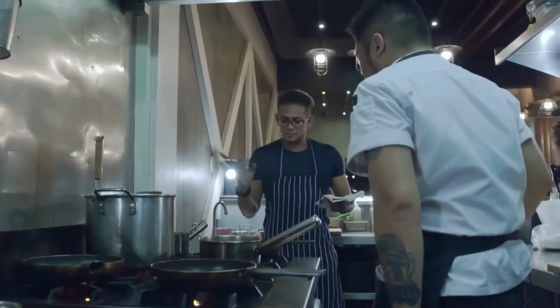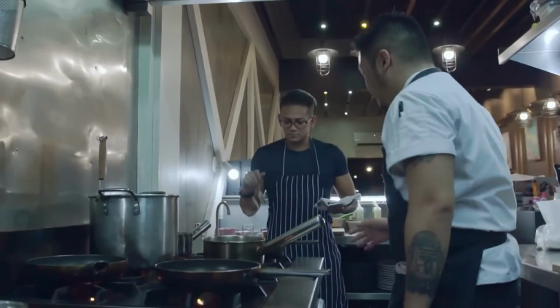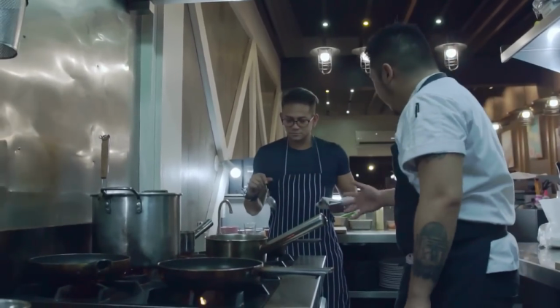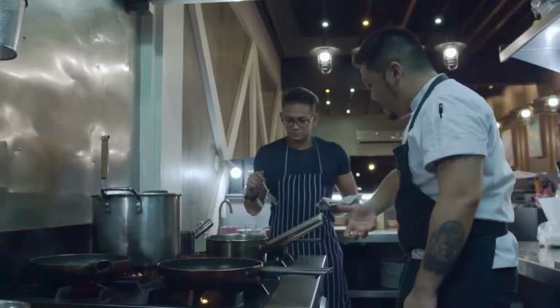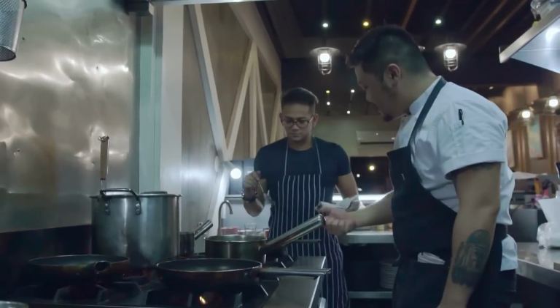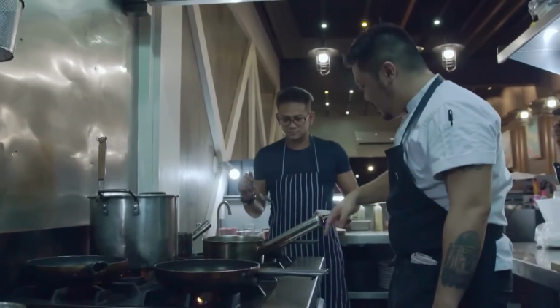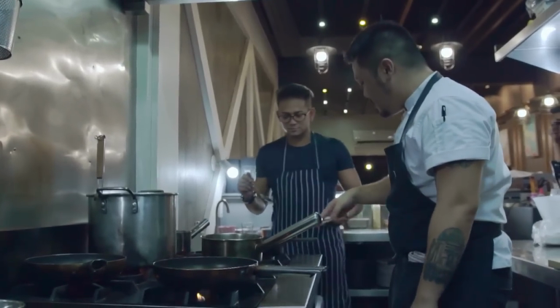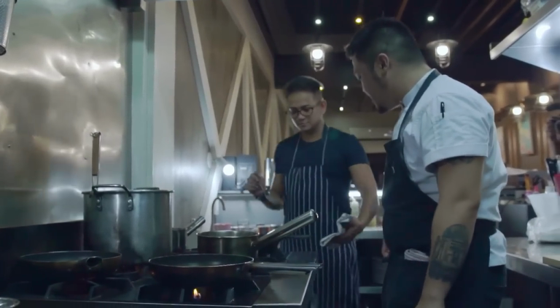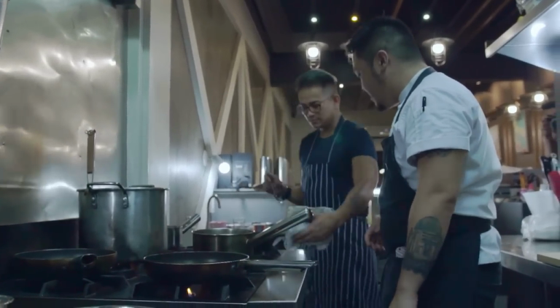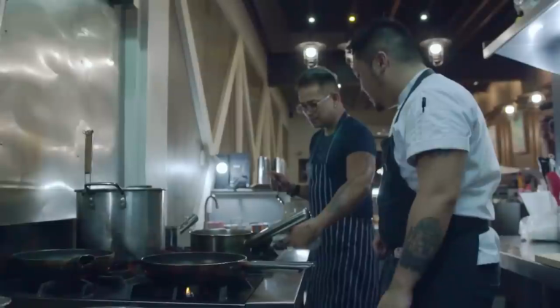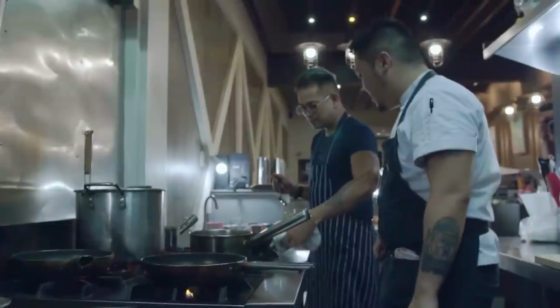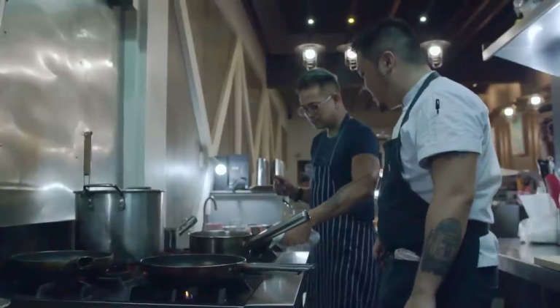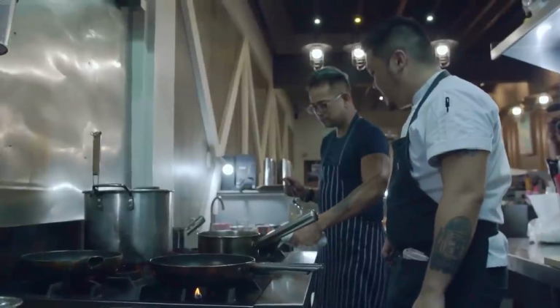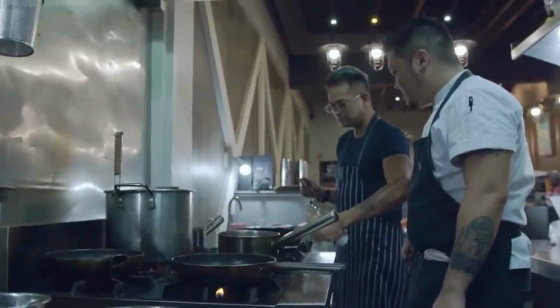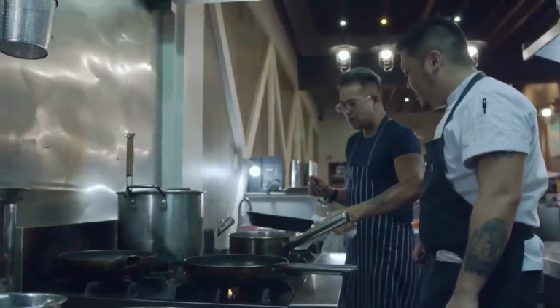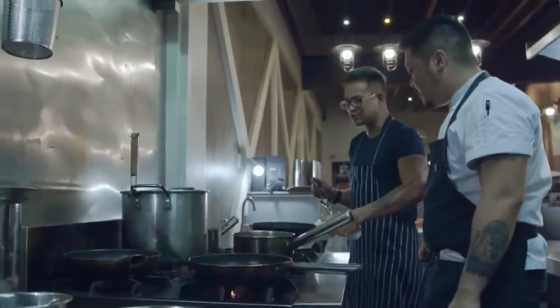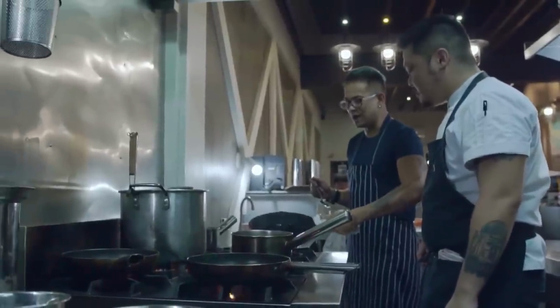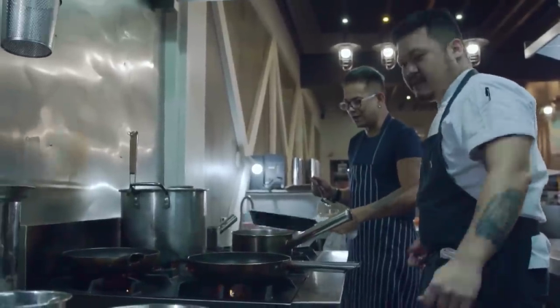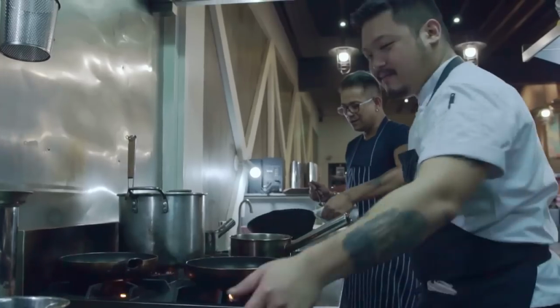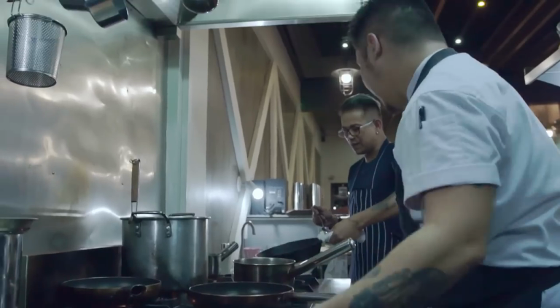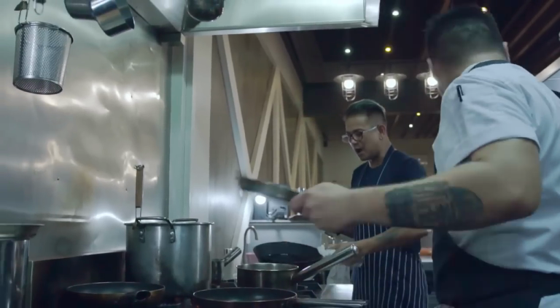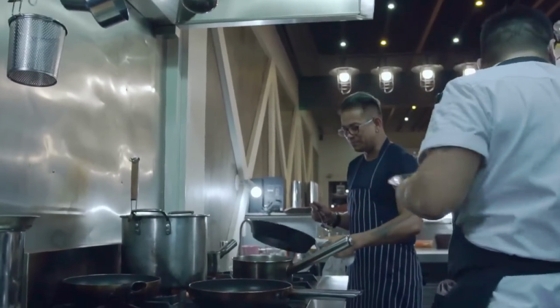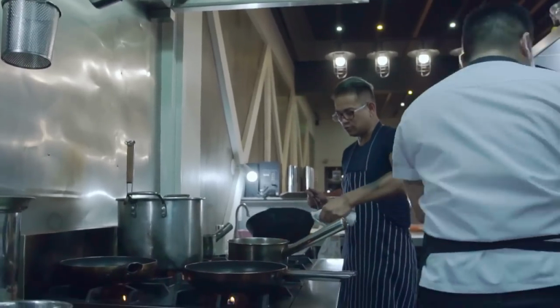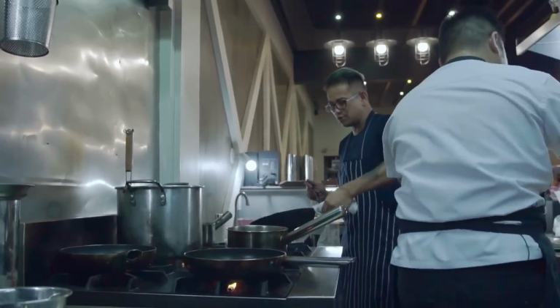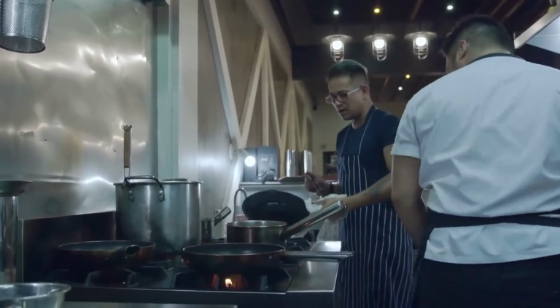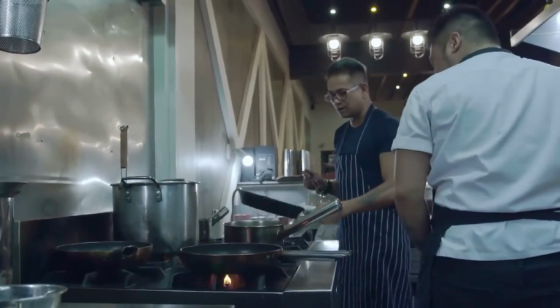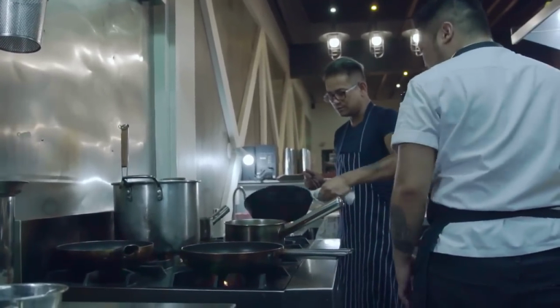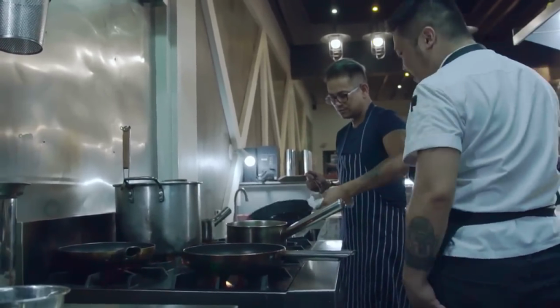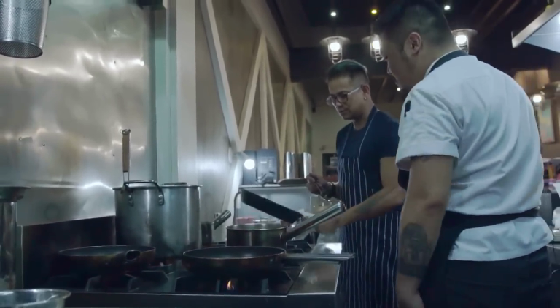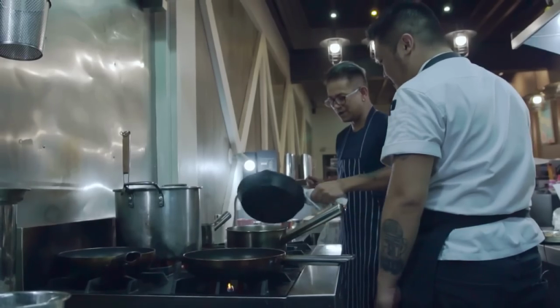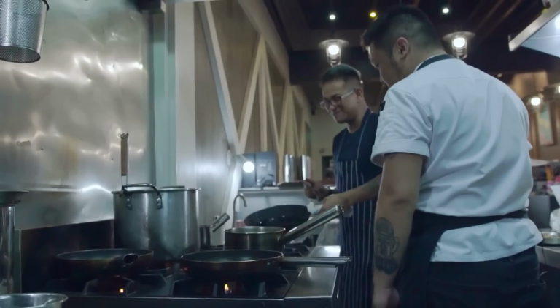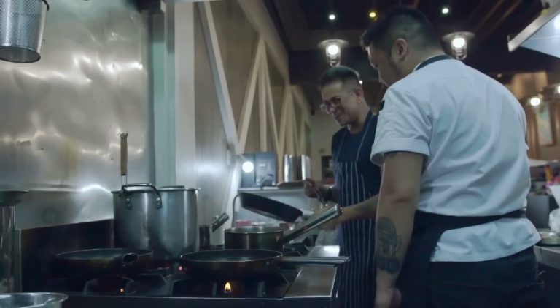And then, familiarize yourself with the cast iron — how heavy it is, how to handle it. Diyos ko, is this 10 pounds? So, swirl it. Yeah, perfect. Uy, maruna.